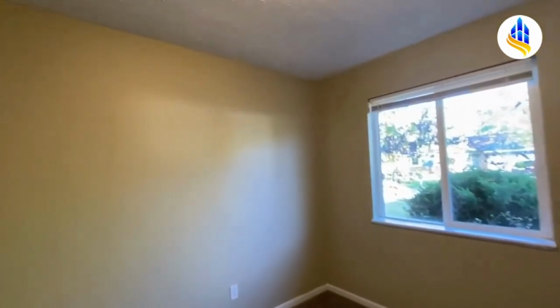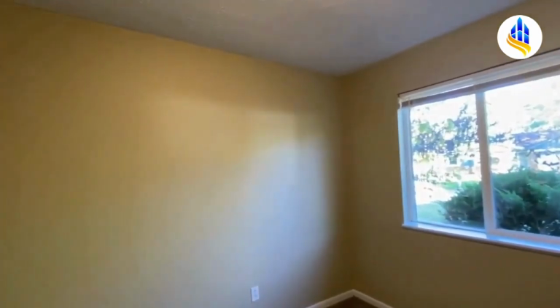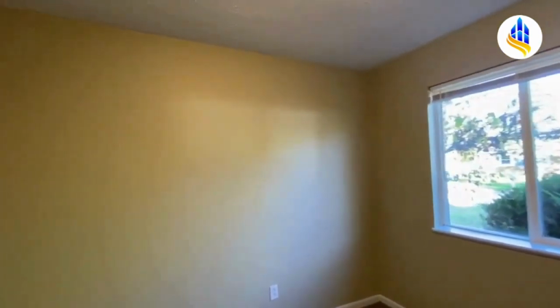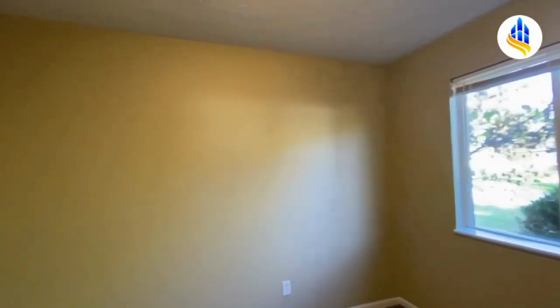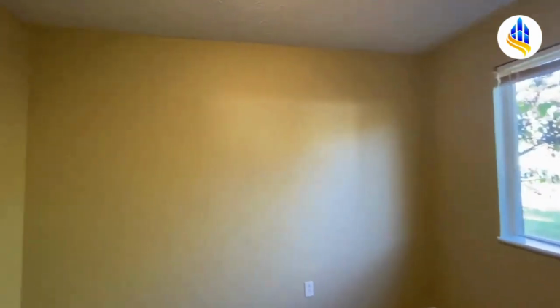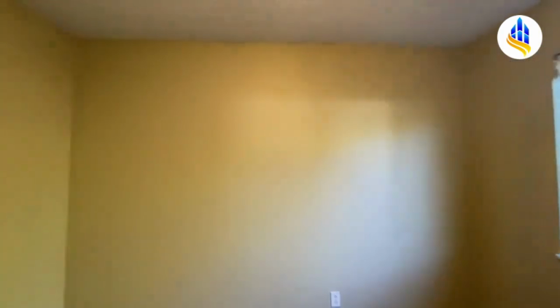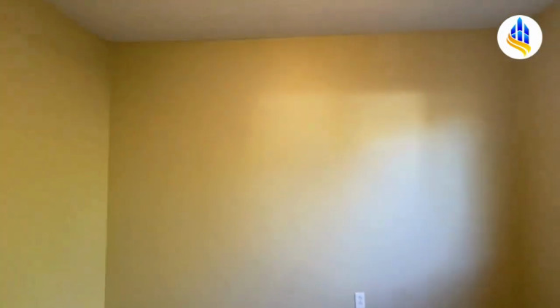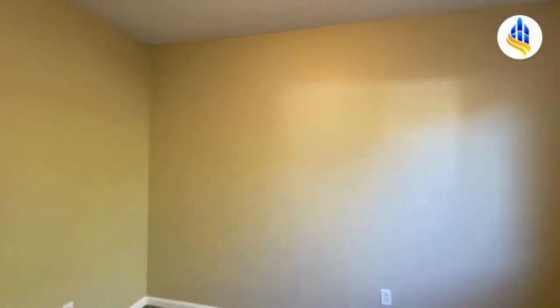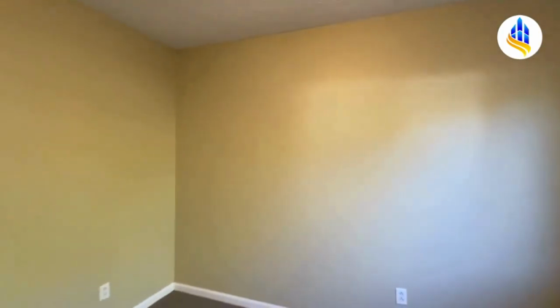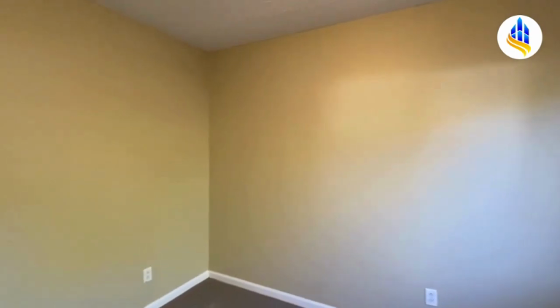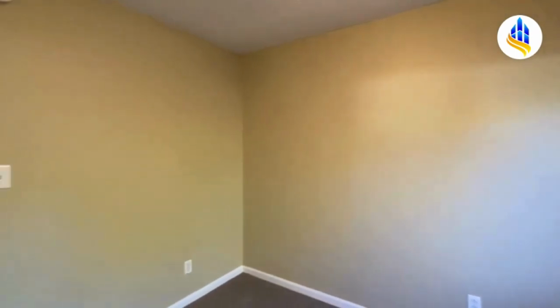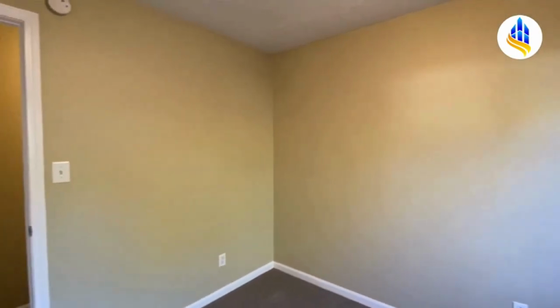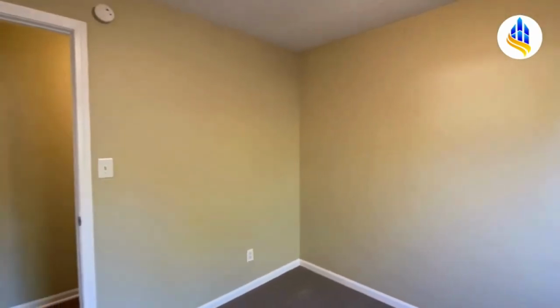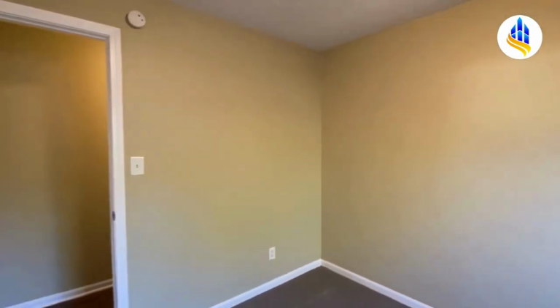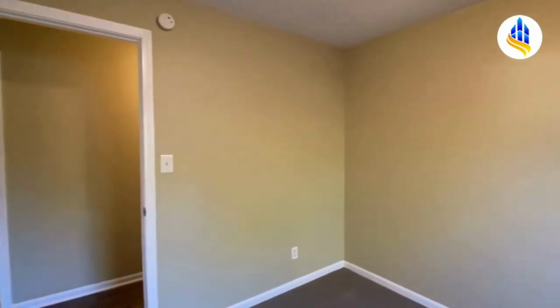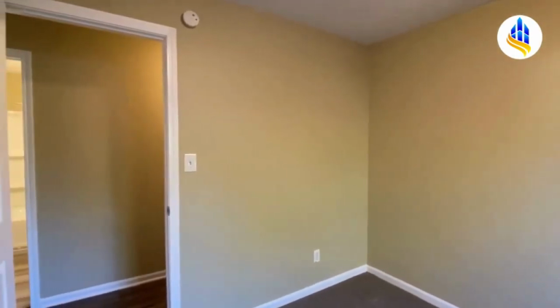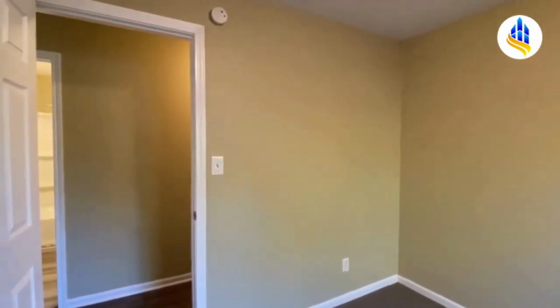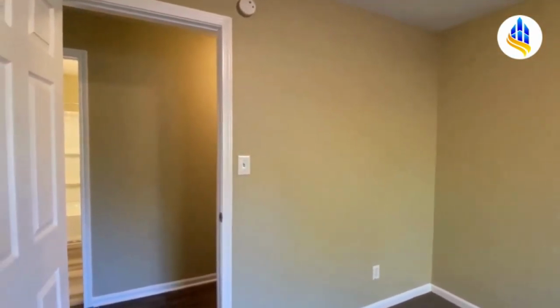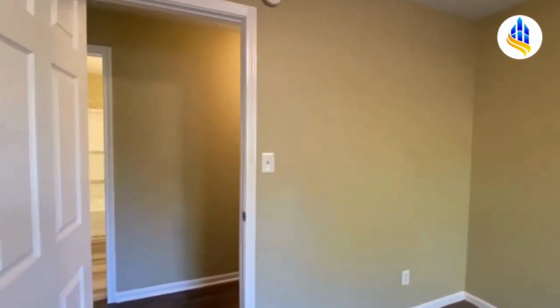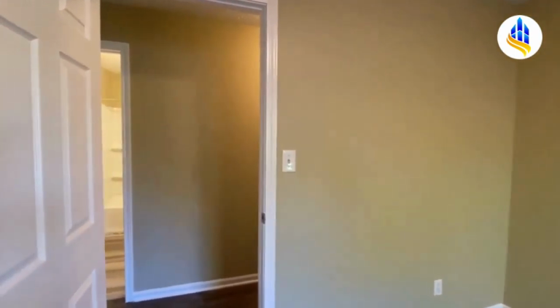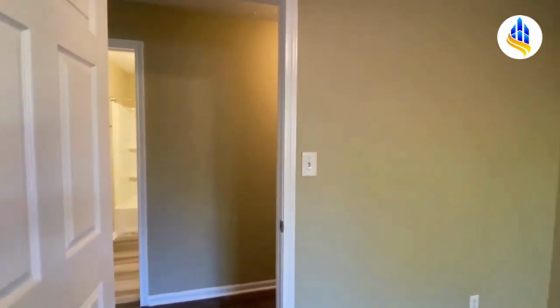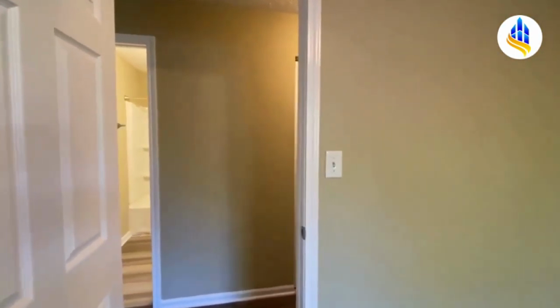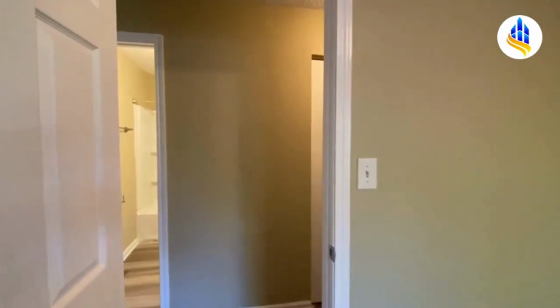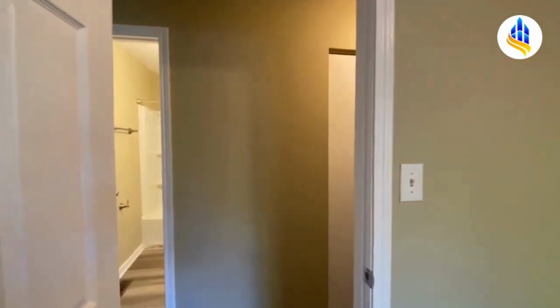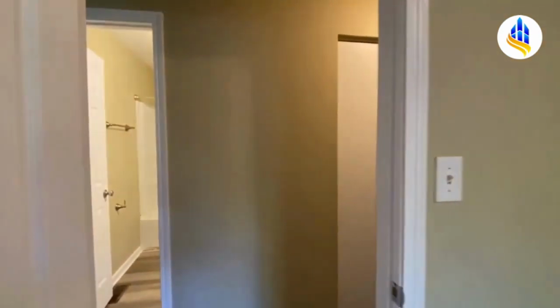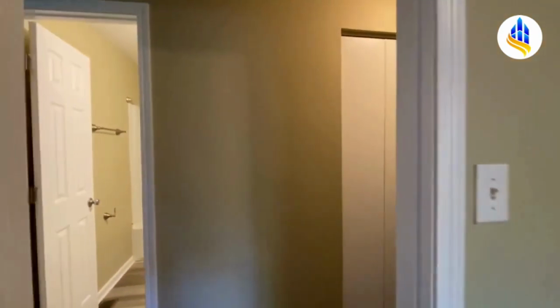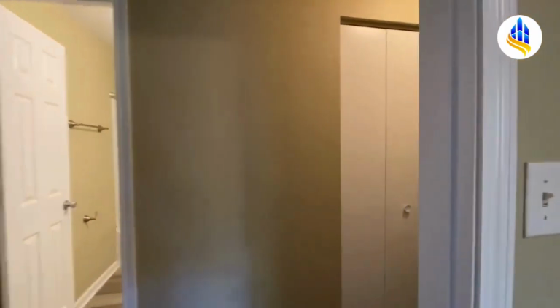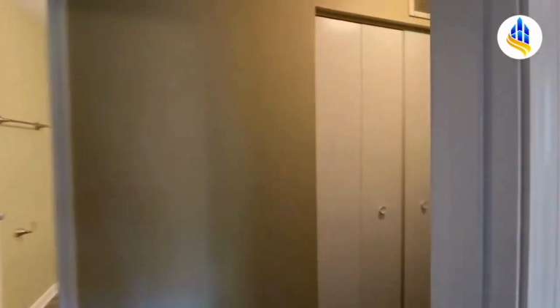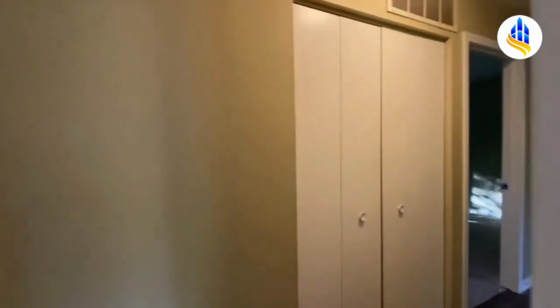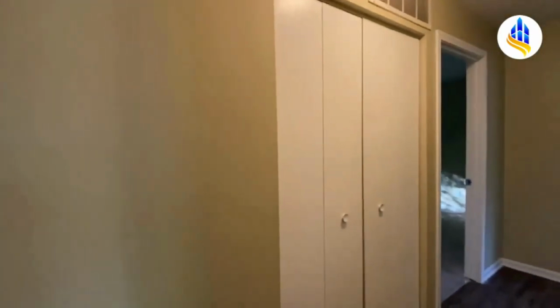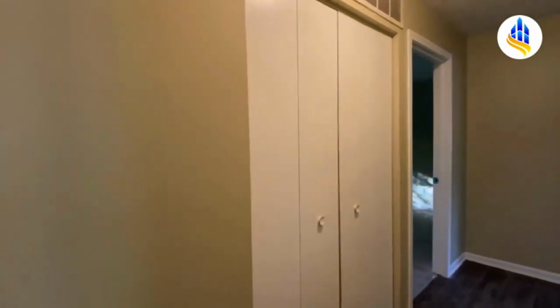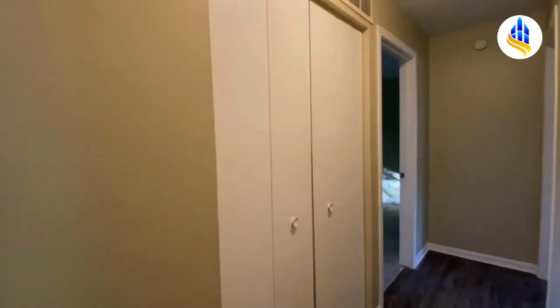This bedroom has a front view and could probably hold a full-size bedroom set or a twin. It would make a great kid's room.